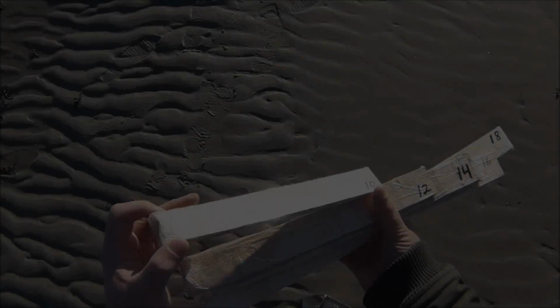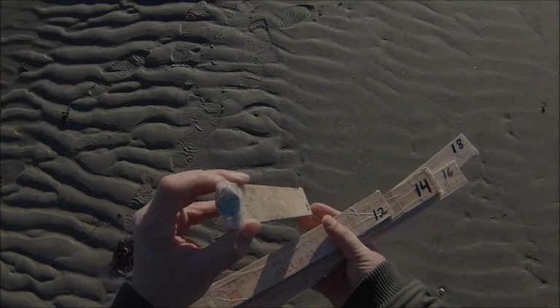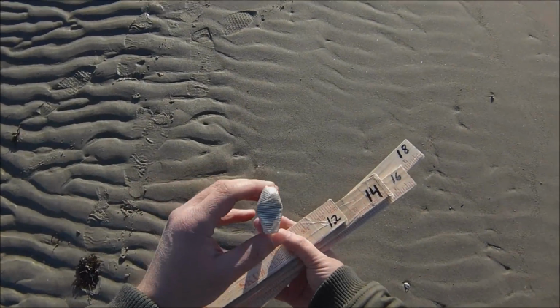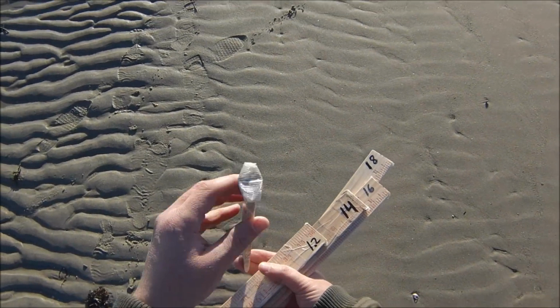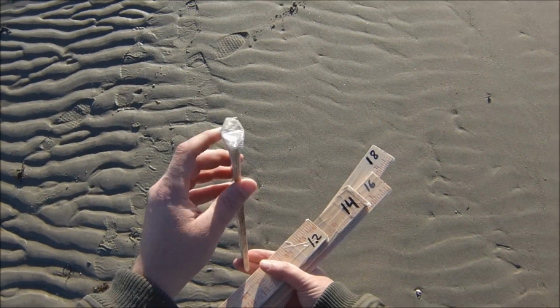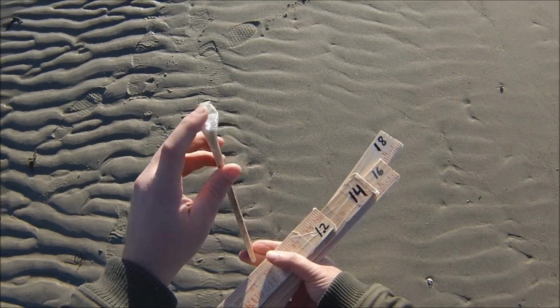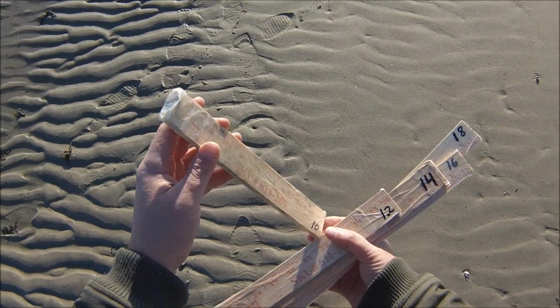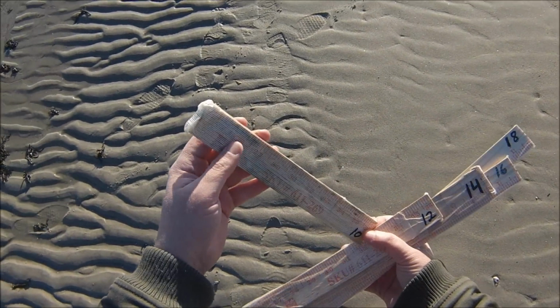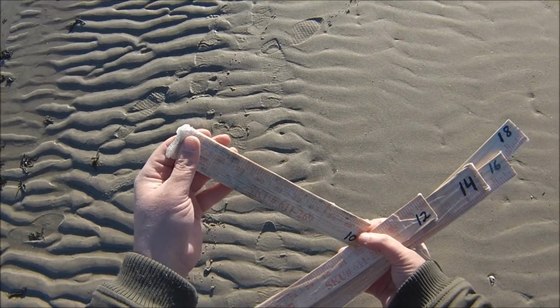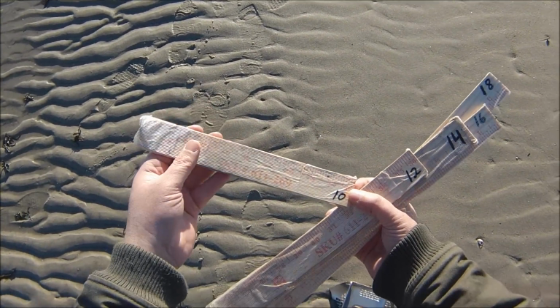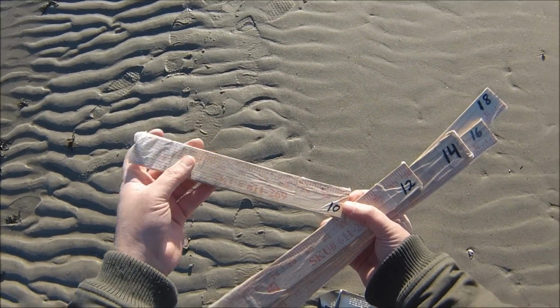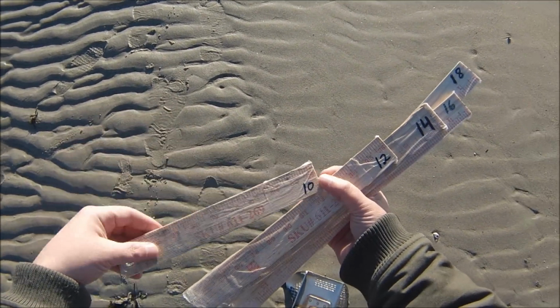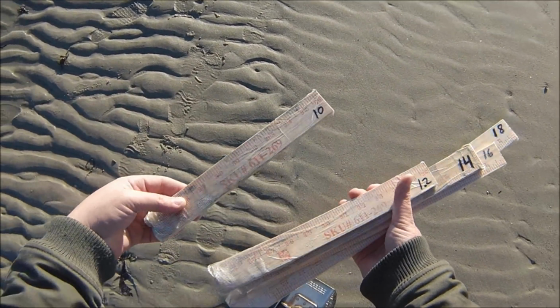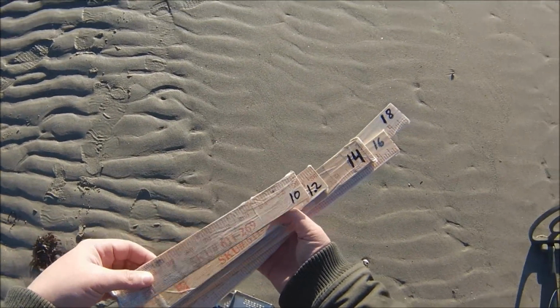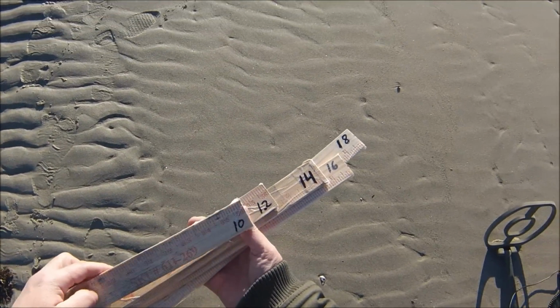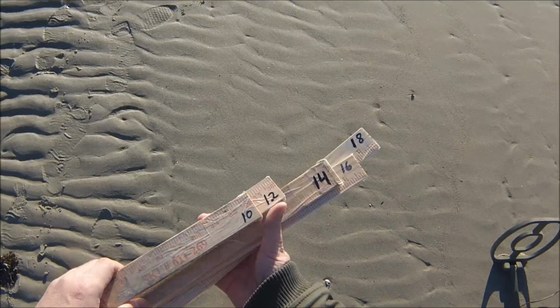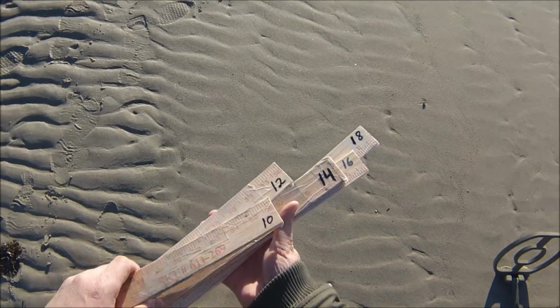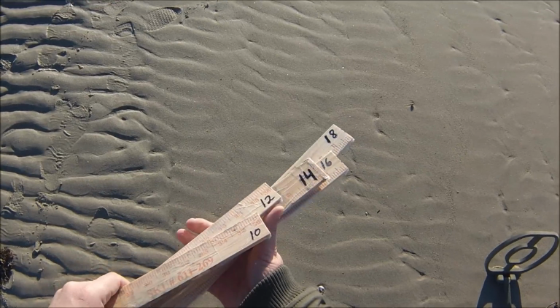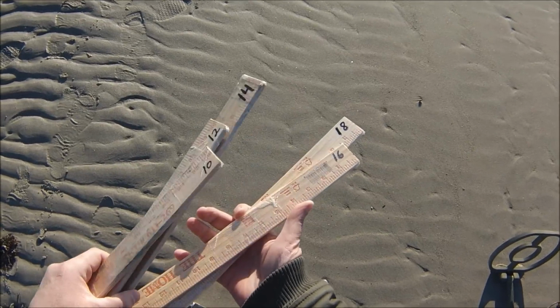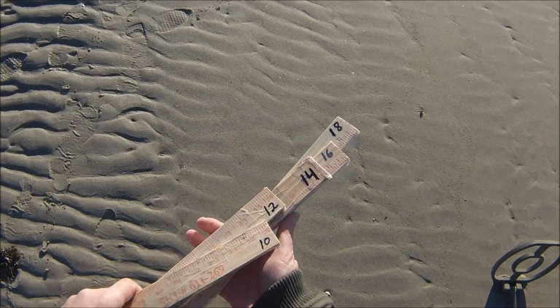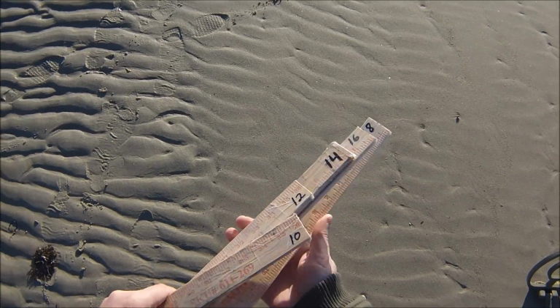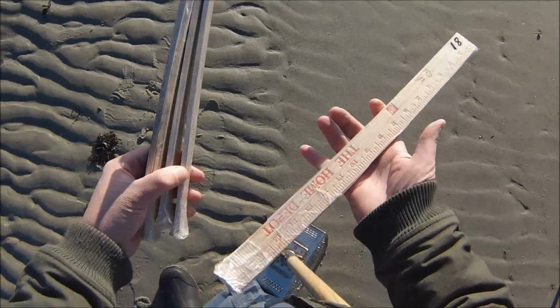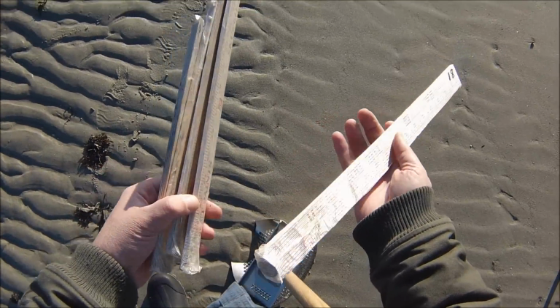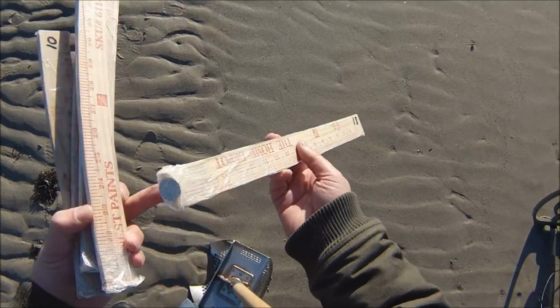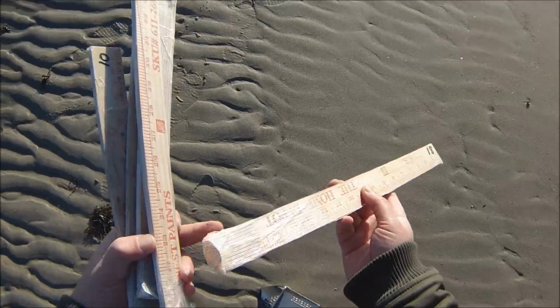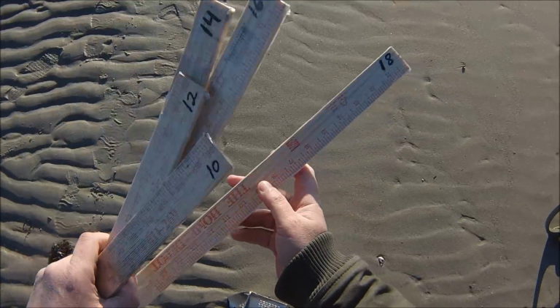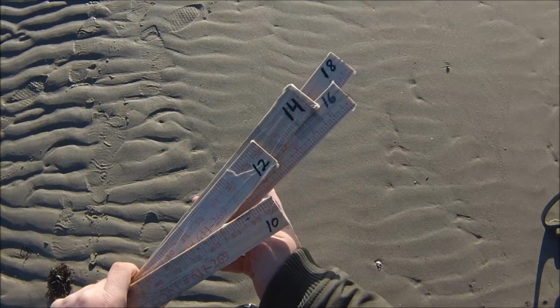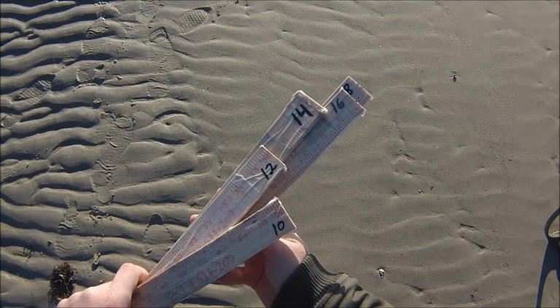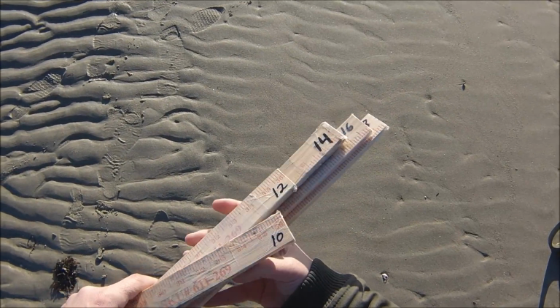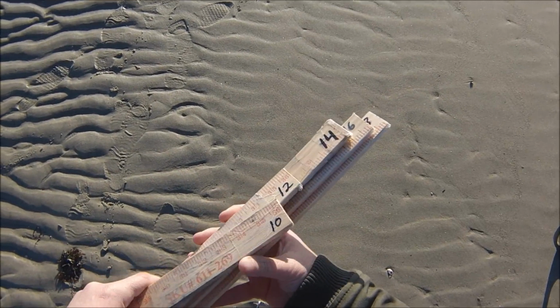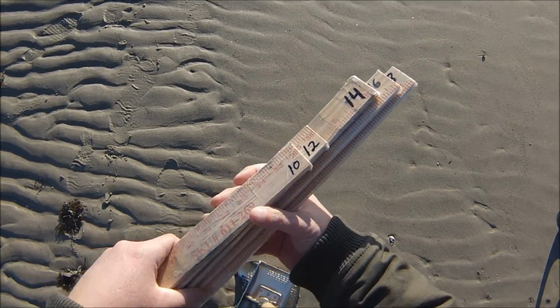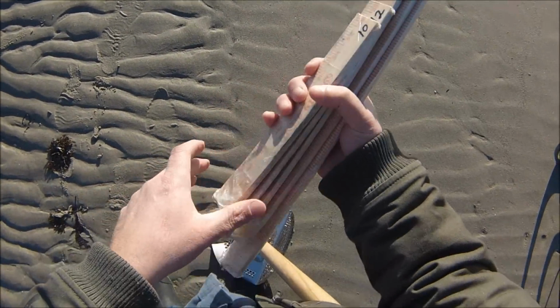You can see the nickels are flat on the bottom of the ruler, taped in with strapping tape. We got one at 10 inches, 12 inches, 14, 16, and 18, which is a stretch. But we're going to bury these and give it a shot.